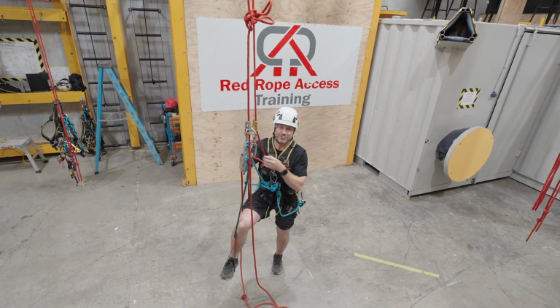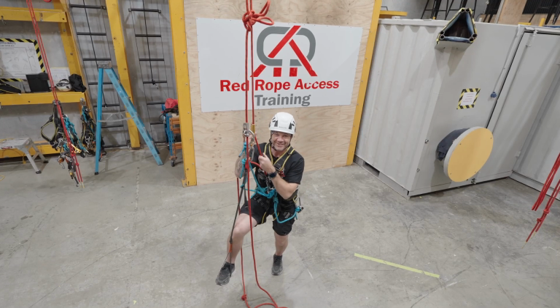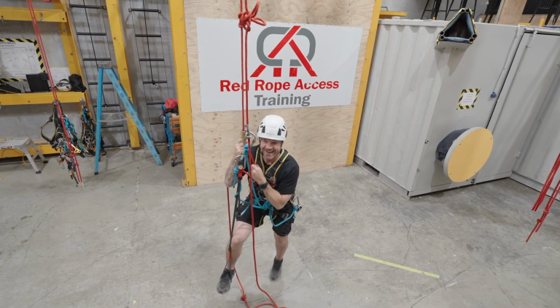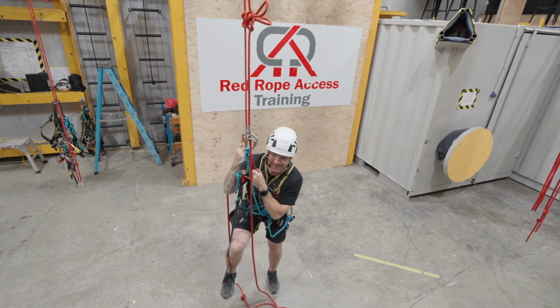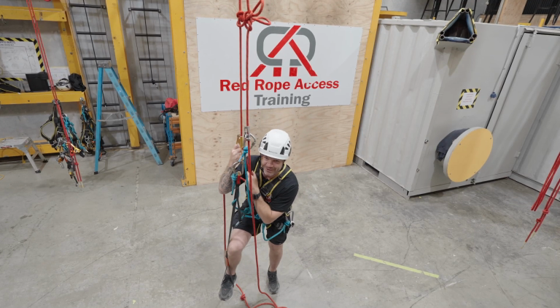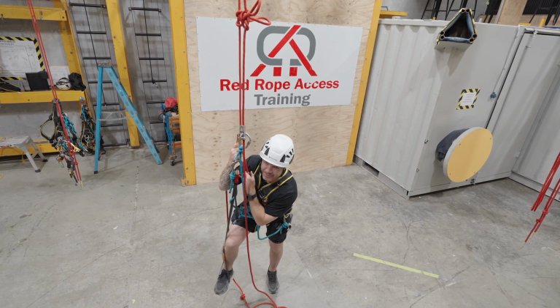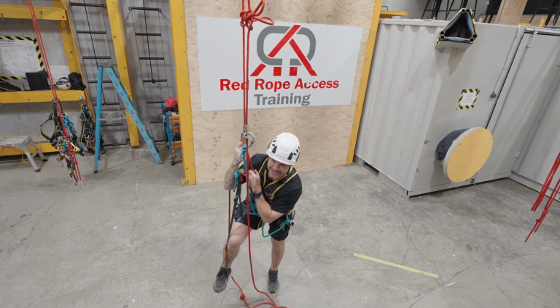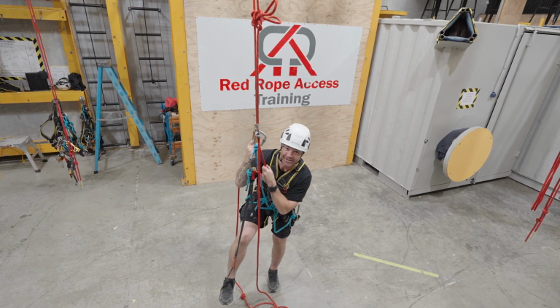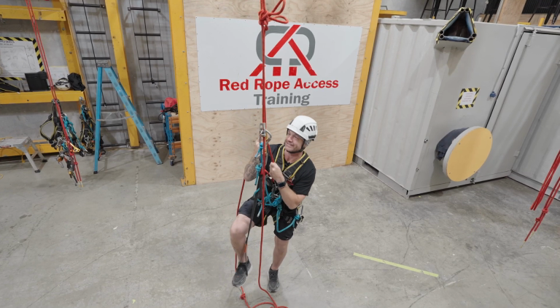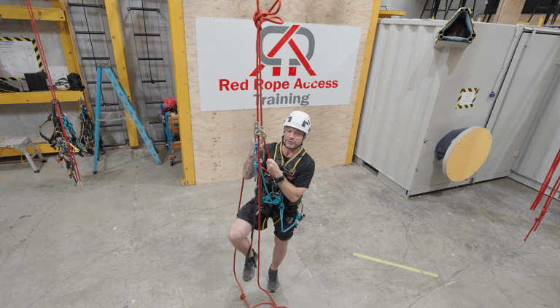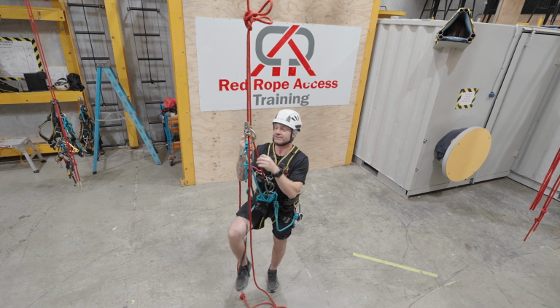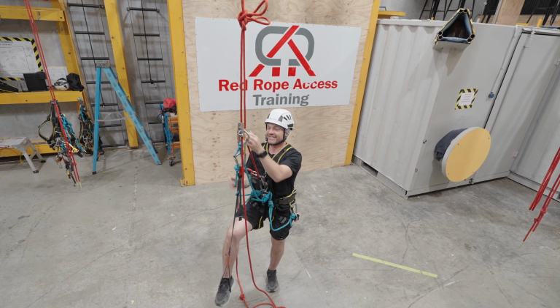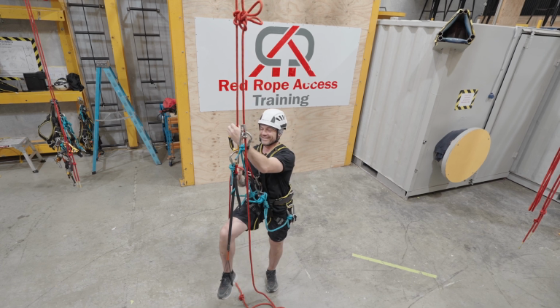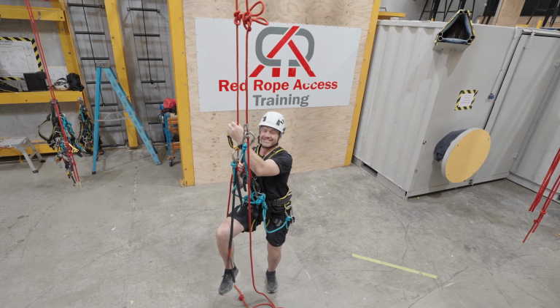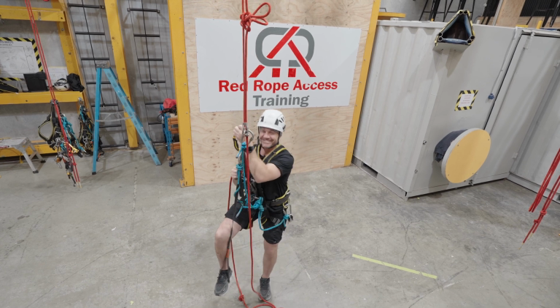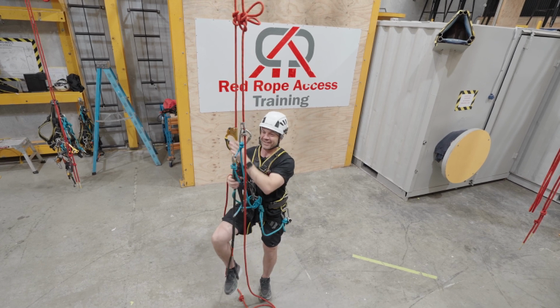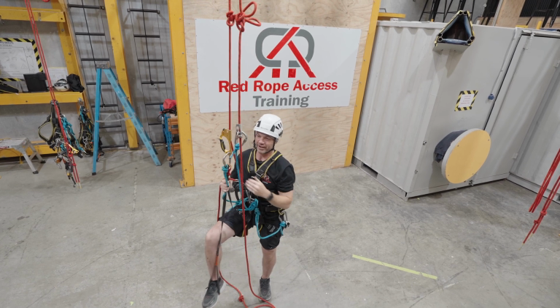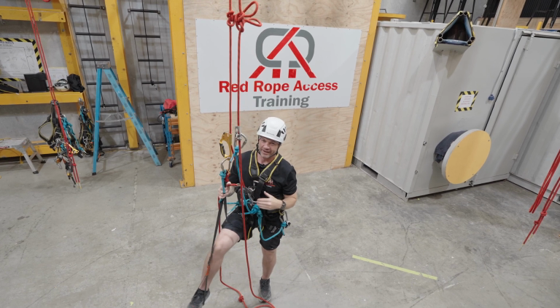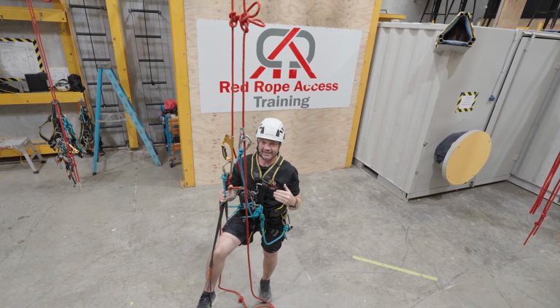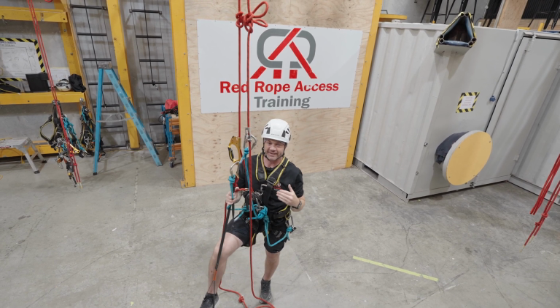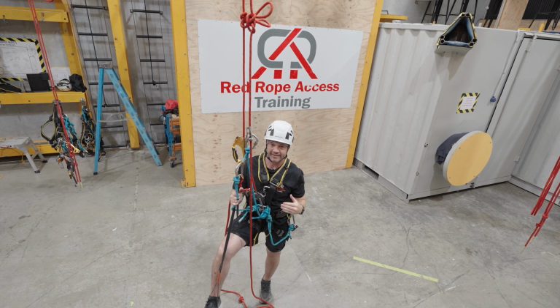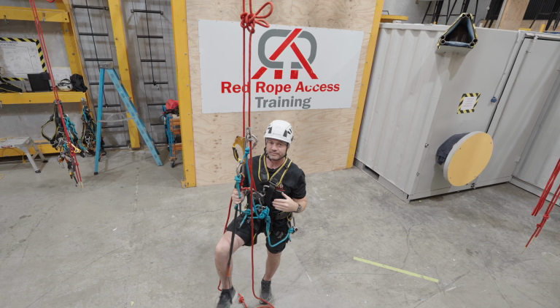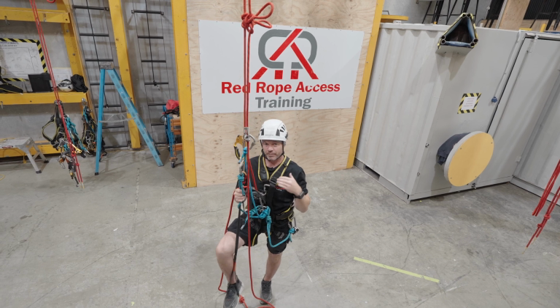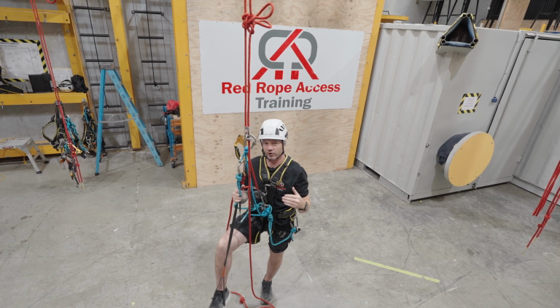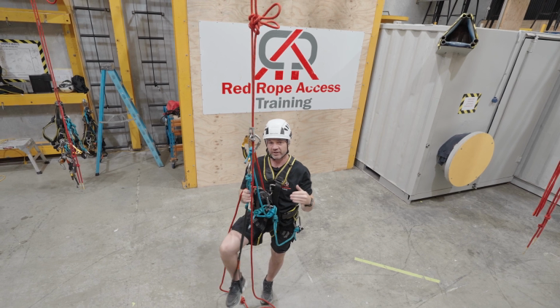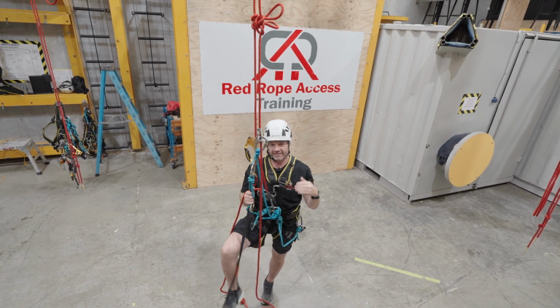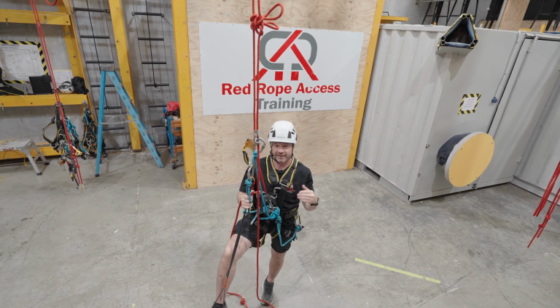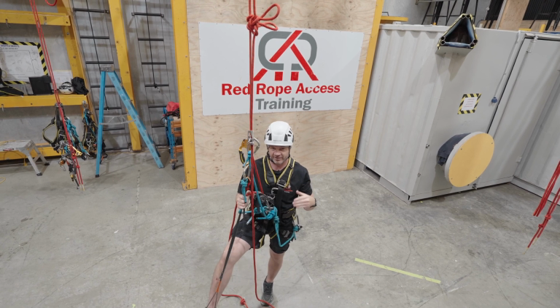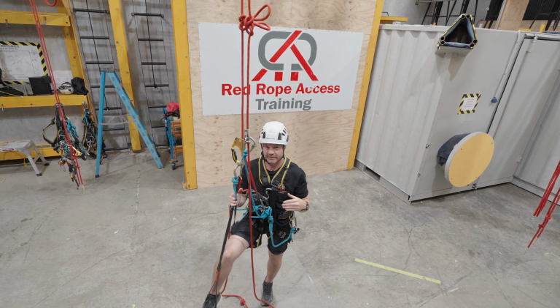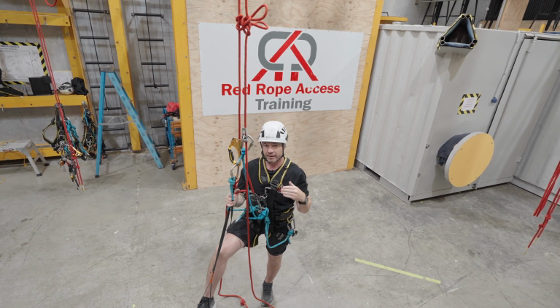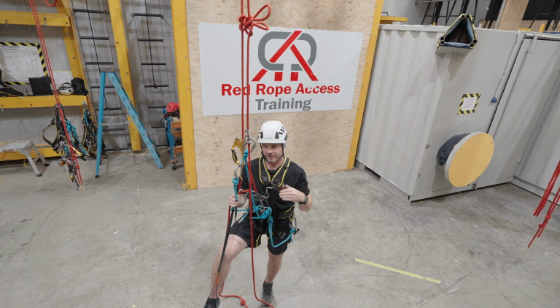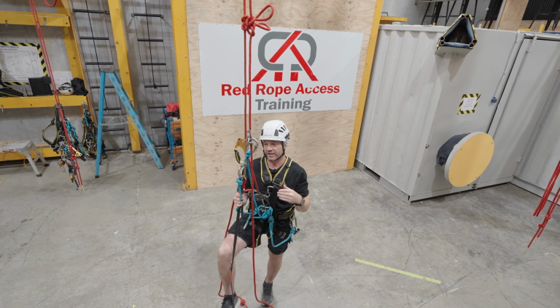Good day boys and ghouls, again it's Mark from Bloody Road Rope XSE Australia, WA. I'm going to demonstrate ascending and the descender, passing knots, descending and your ascender and passing knots again.